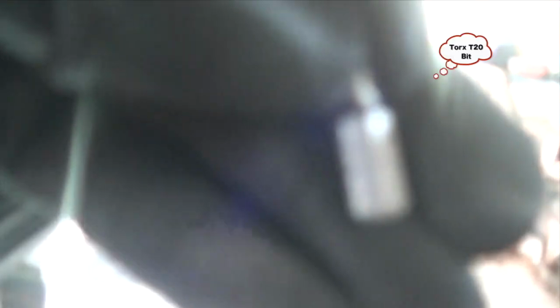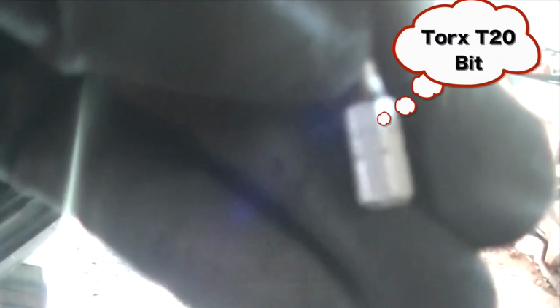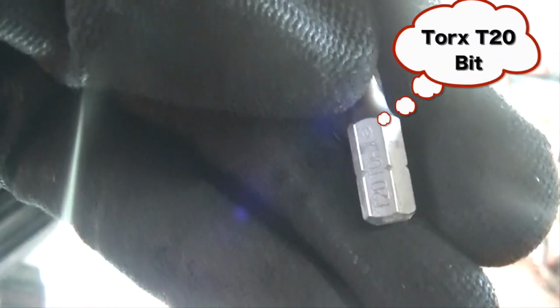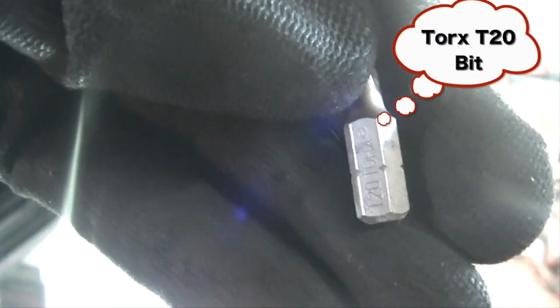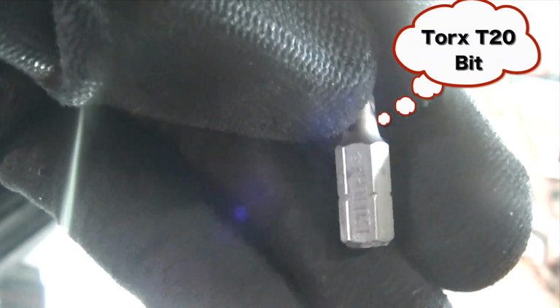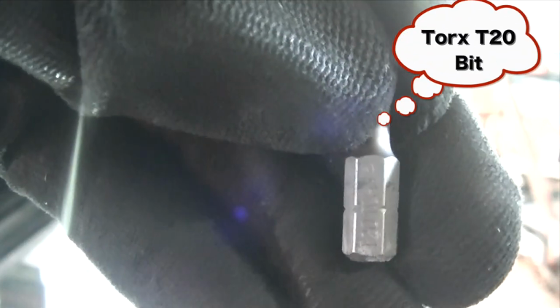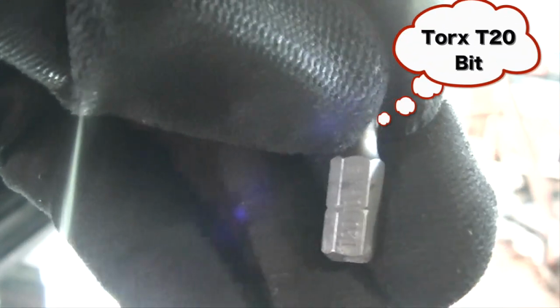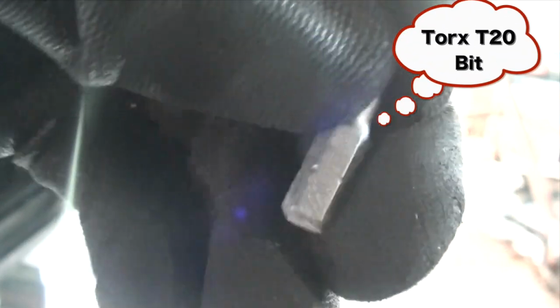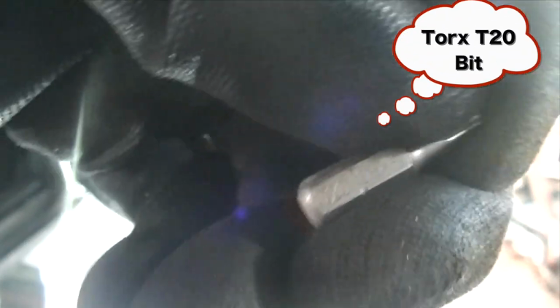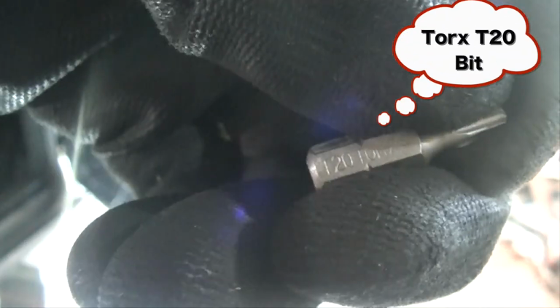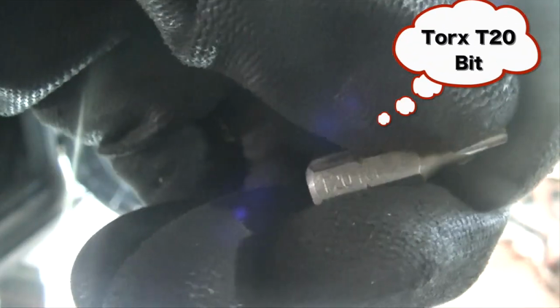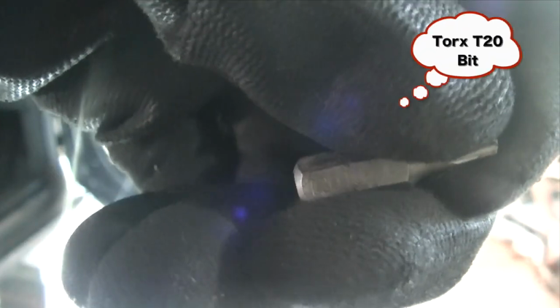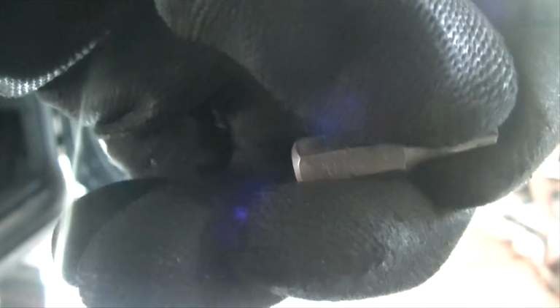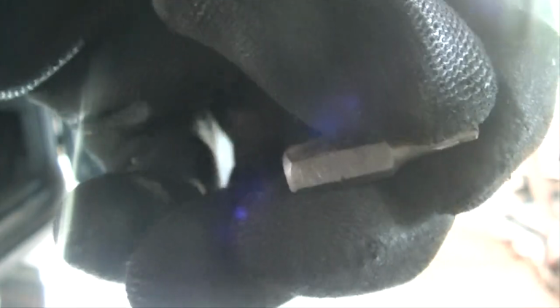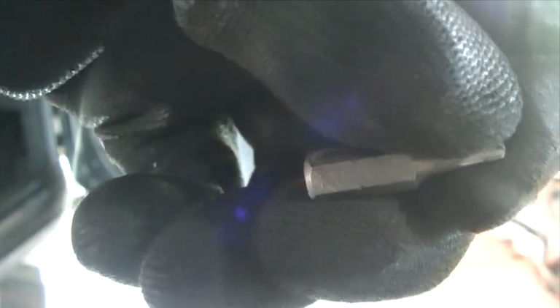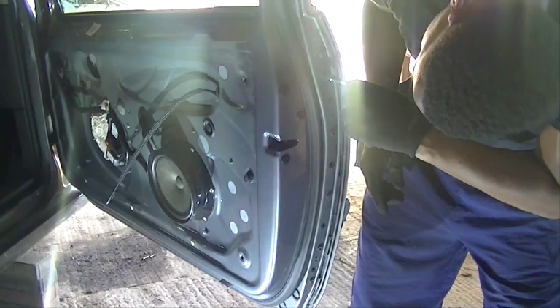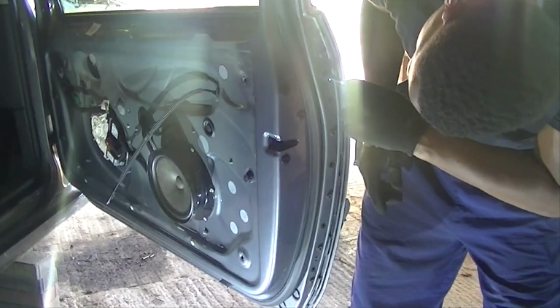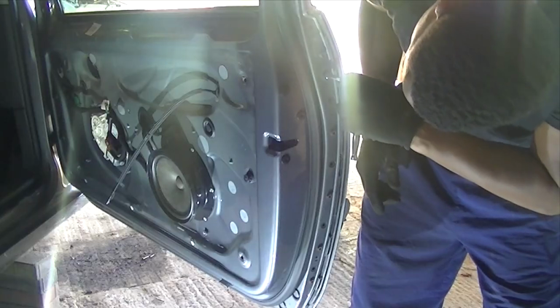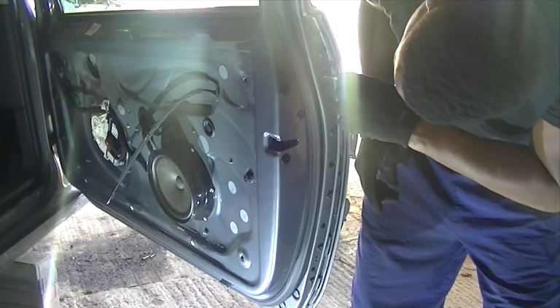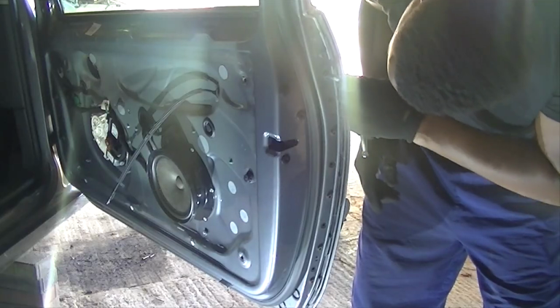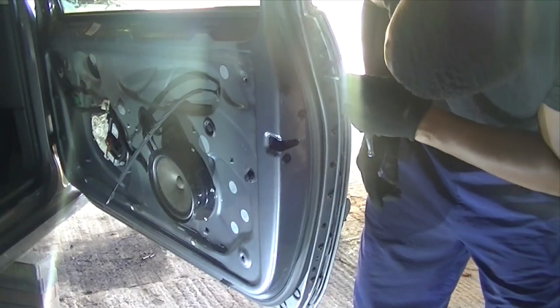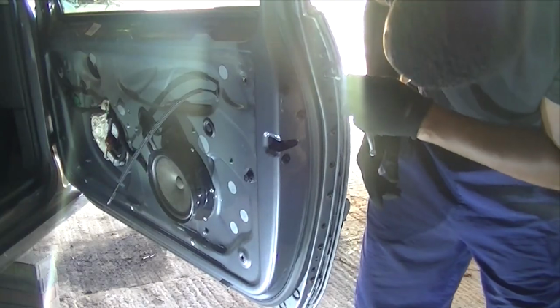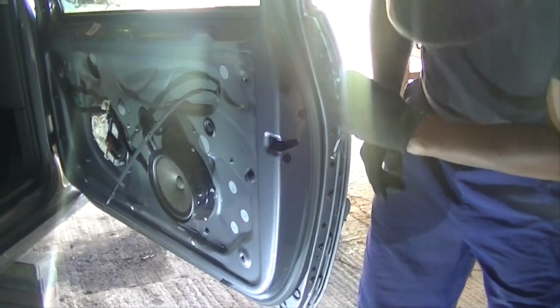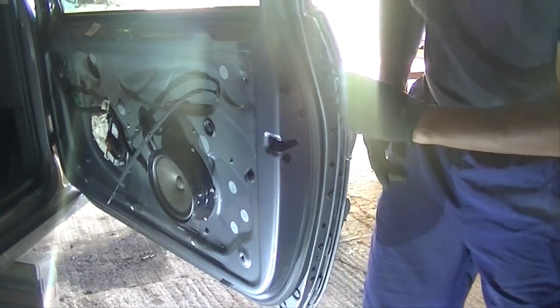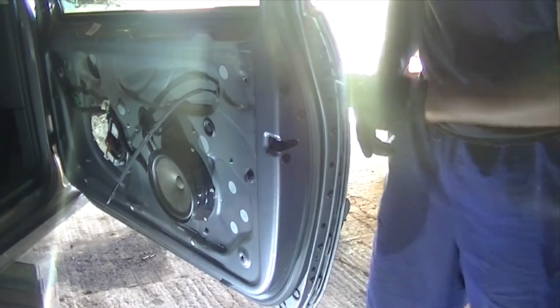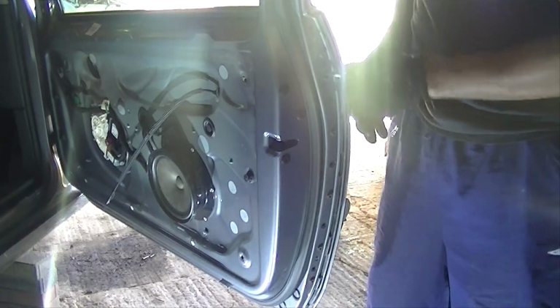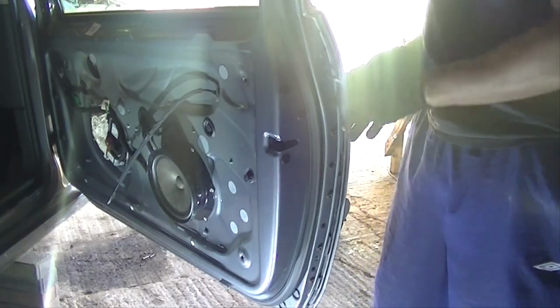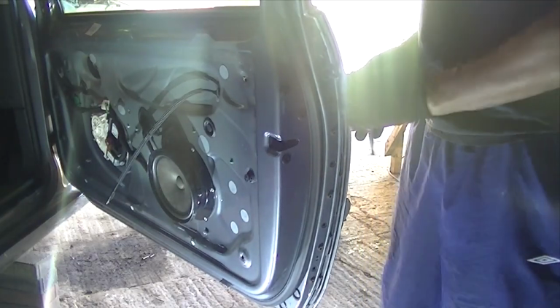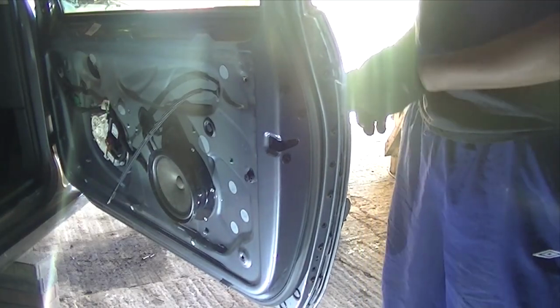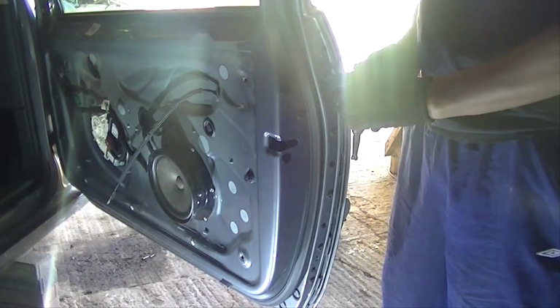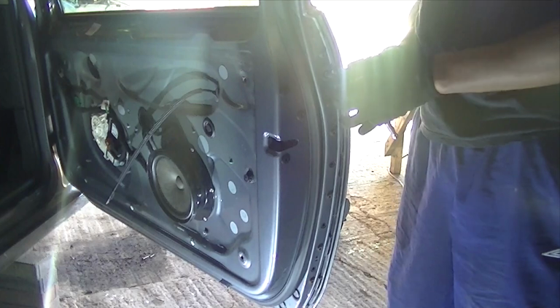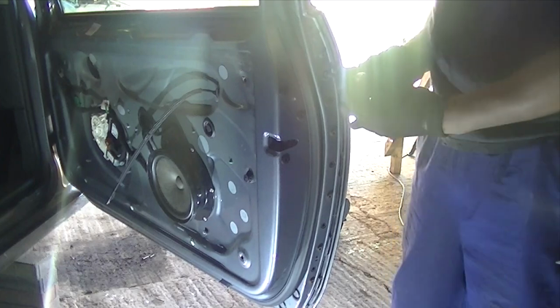You're going to need a T20 Torx bit. With this bit we're going to remove the door lock, because you can't get the door off without removing the door lock first.